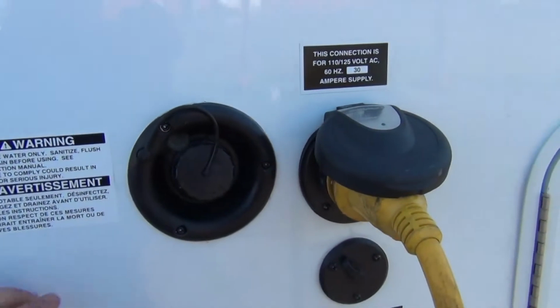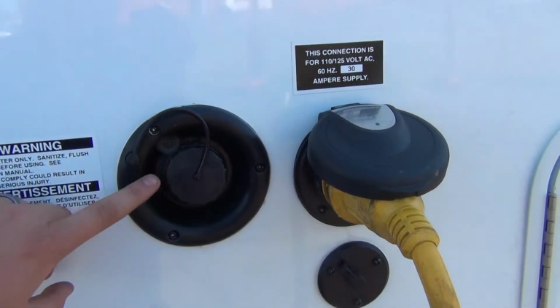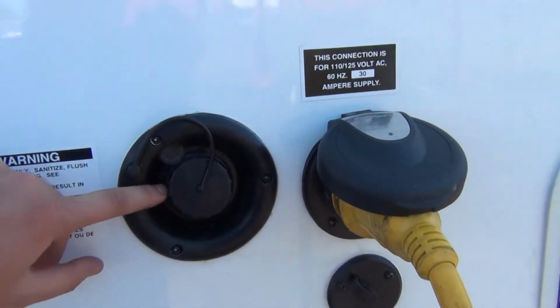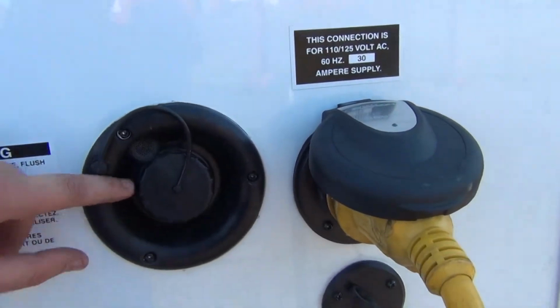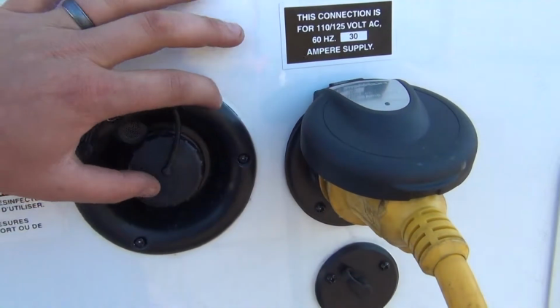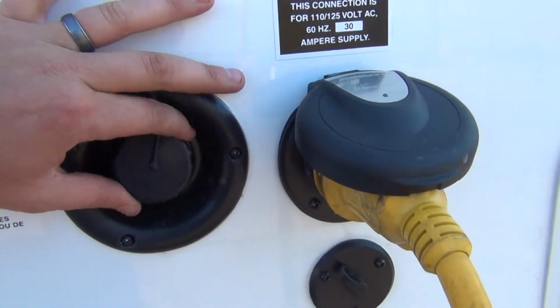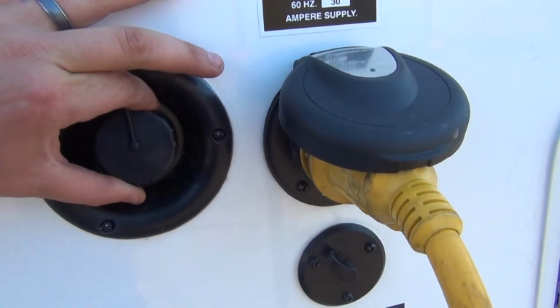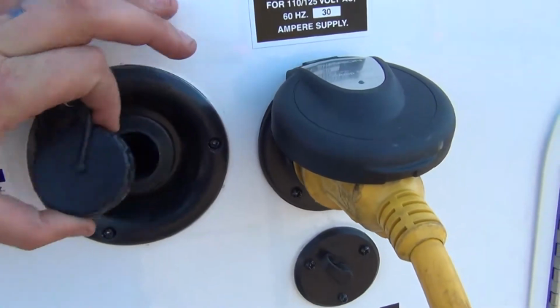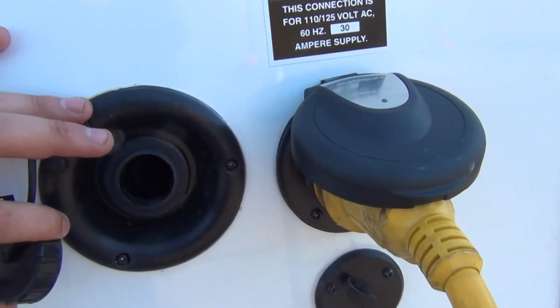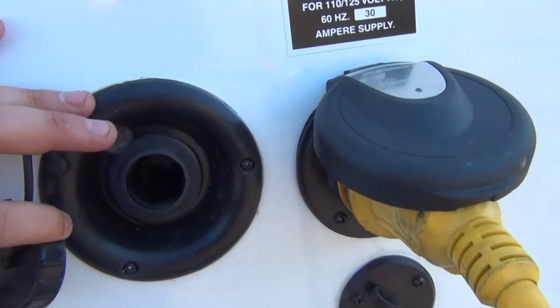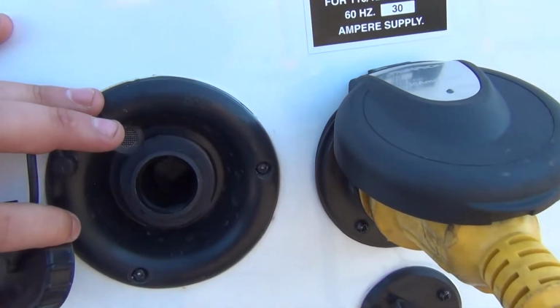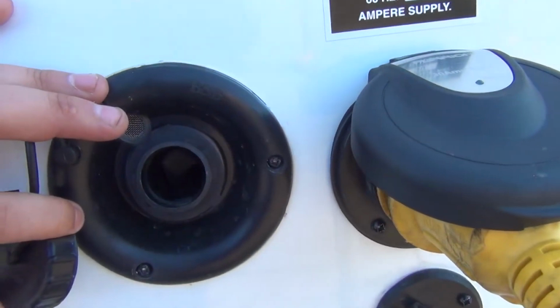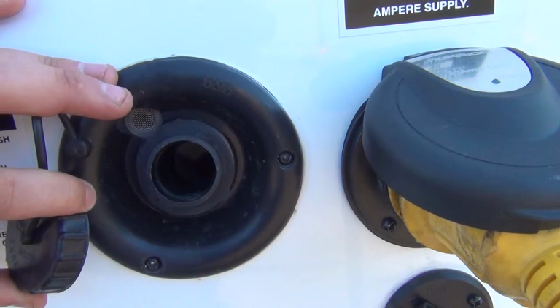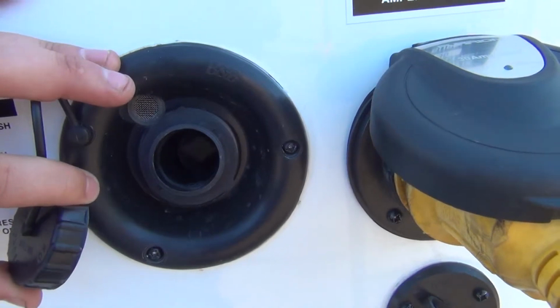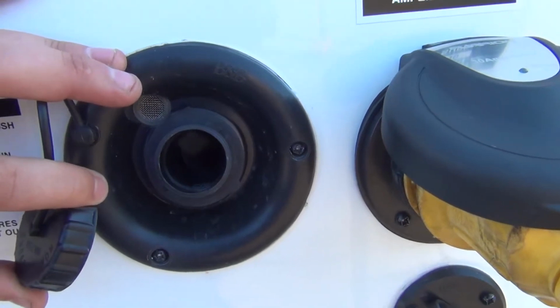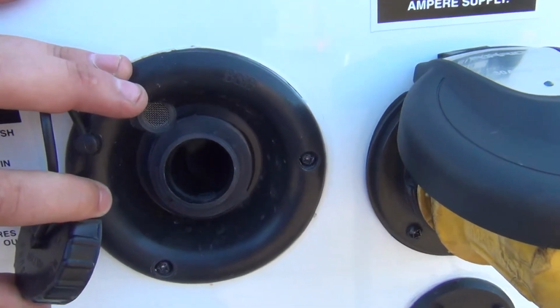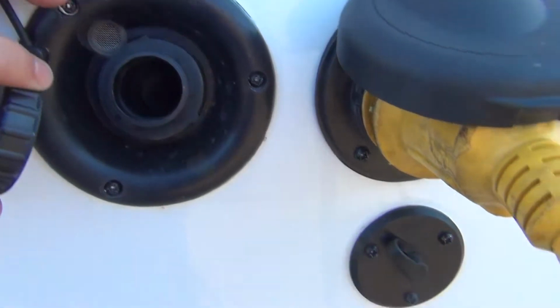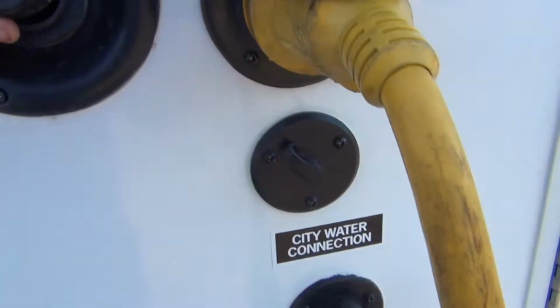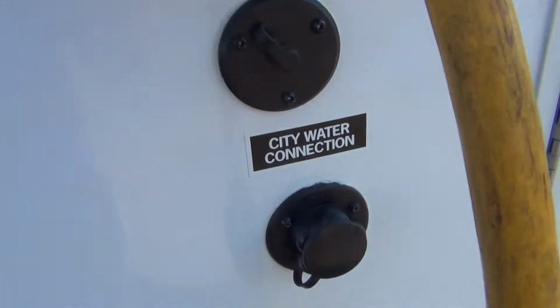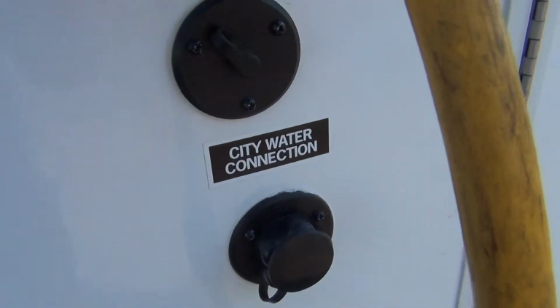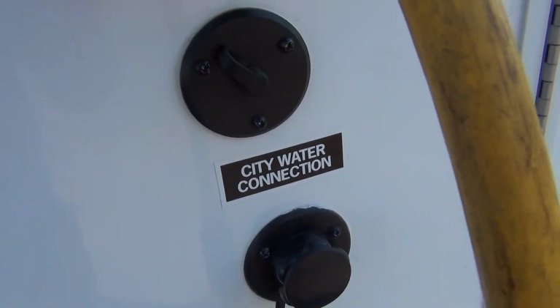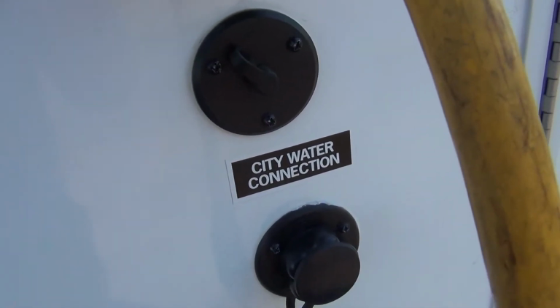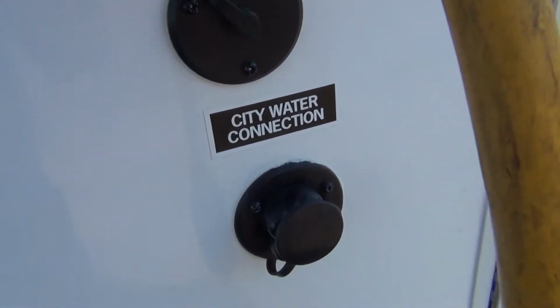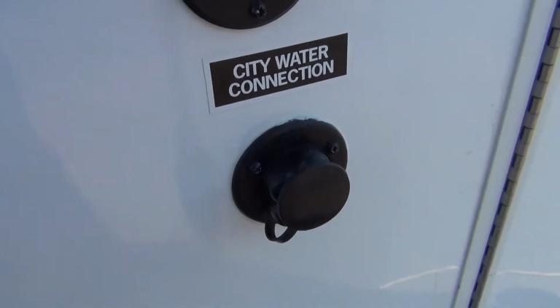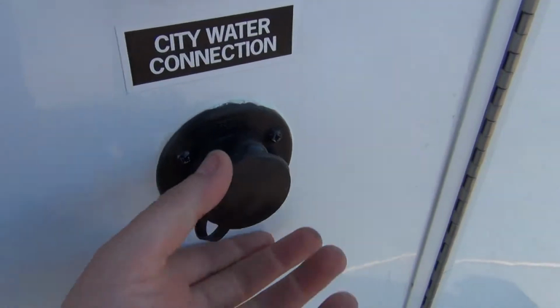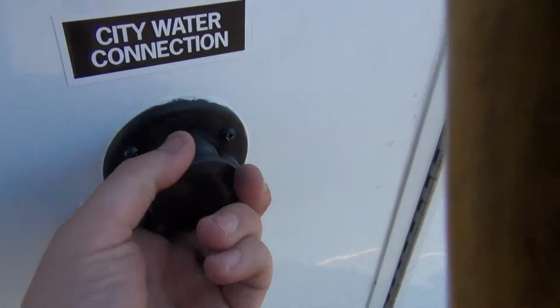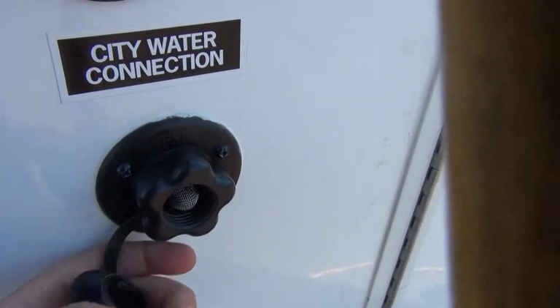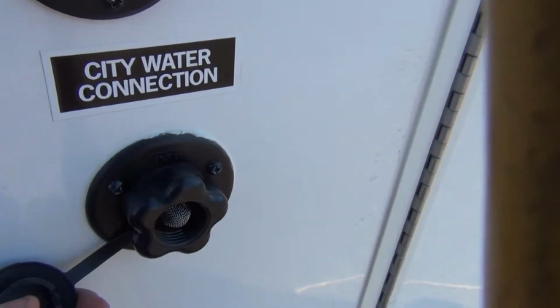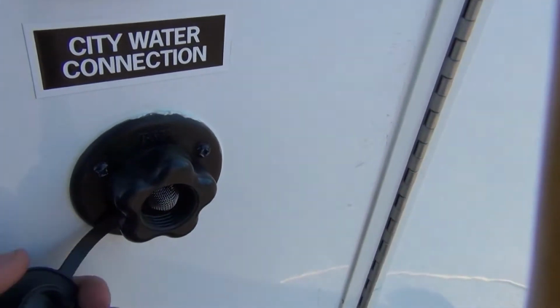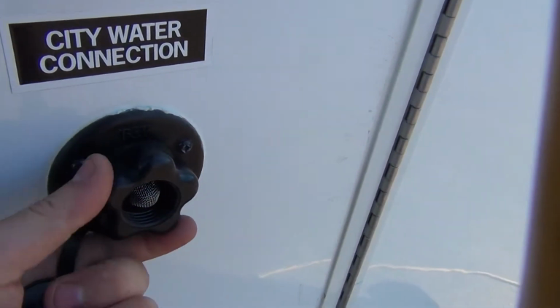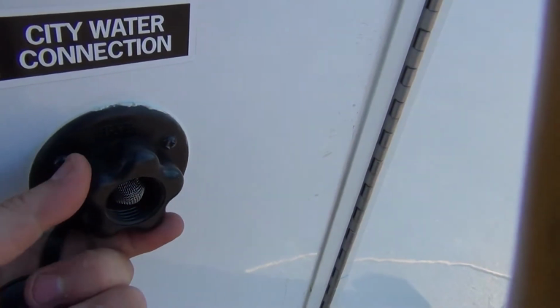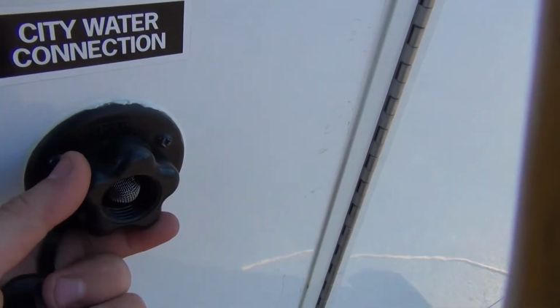Located to the right is a fresh water fill. You'll remove the cap, insert your hose, and fill your tank if you need to take water with you. If you do not need to take water with you, you're going to hook directly to city water by simply pulling off the cap, hooking your hose, and turning the pressure on.